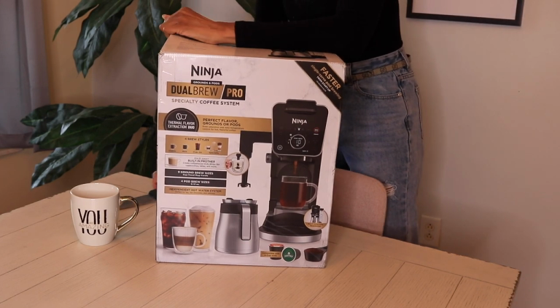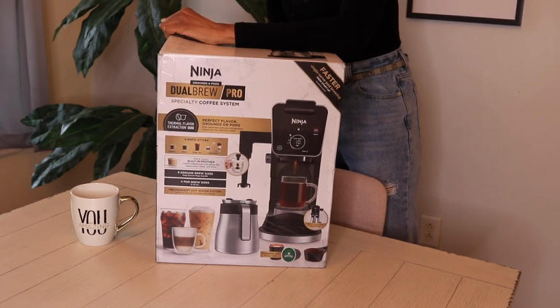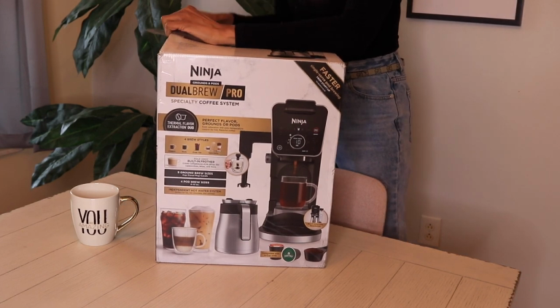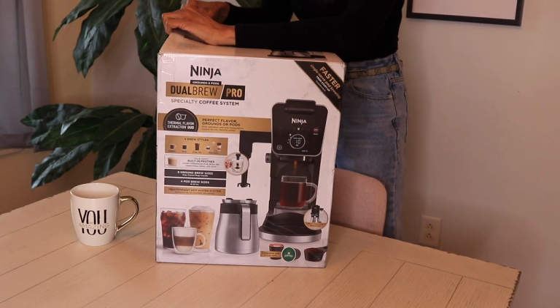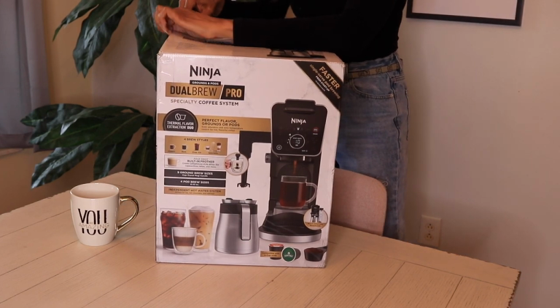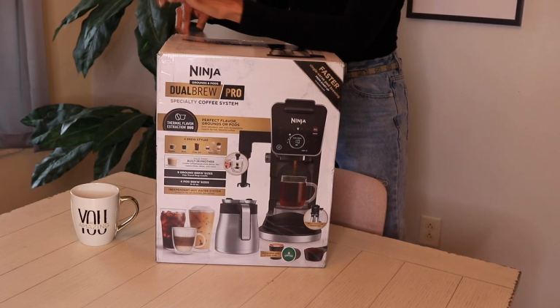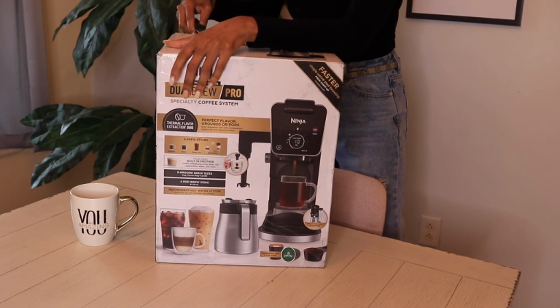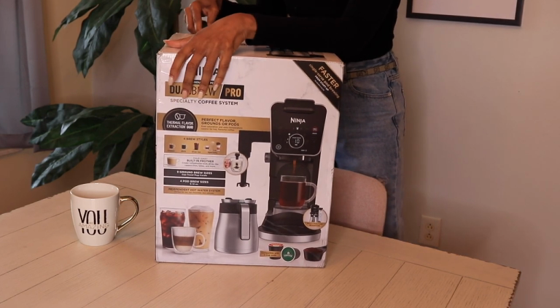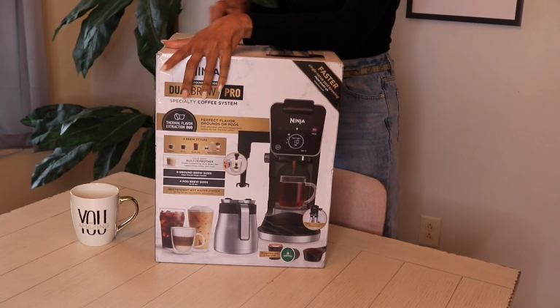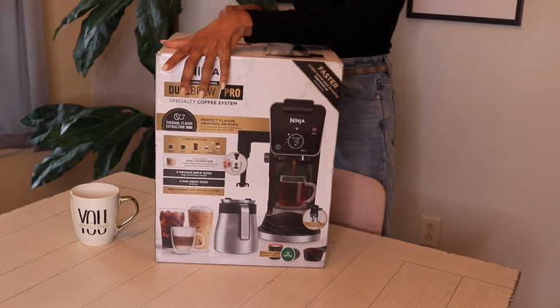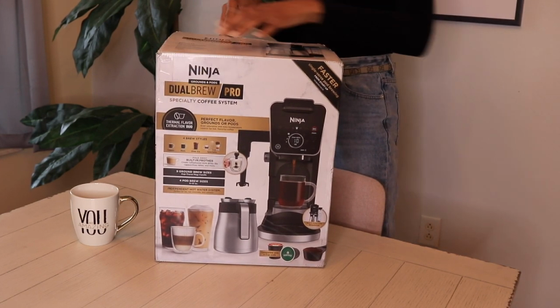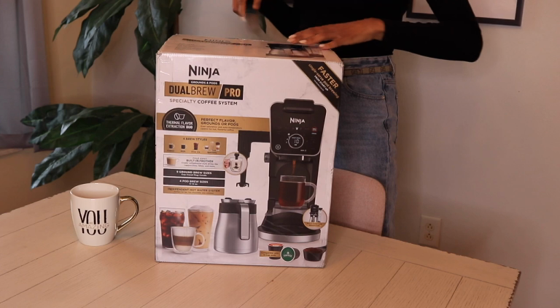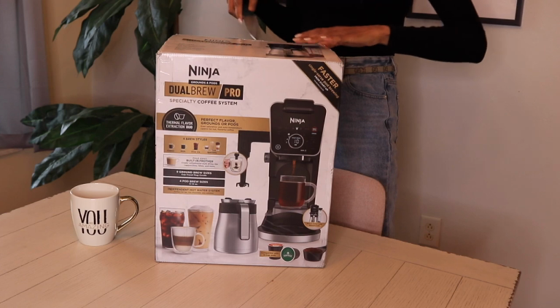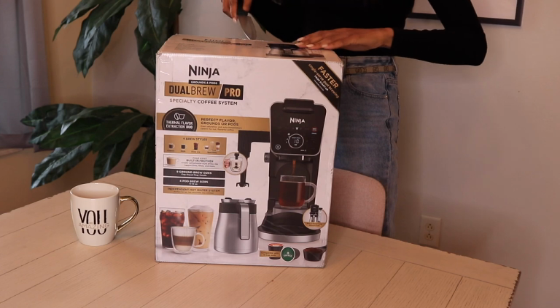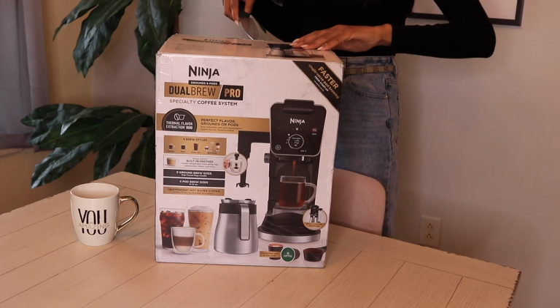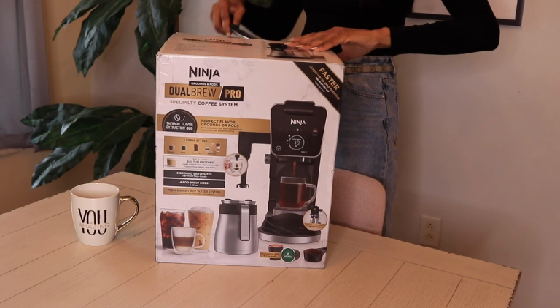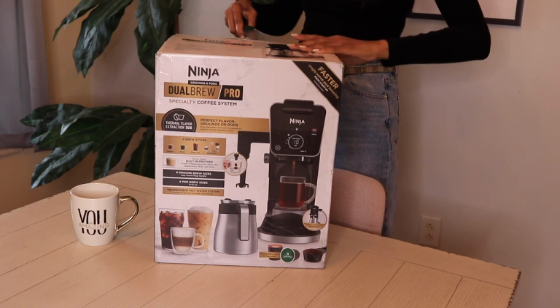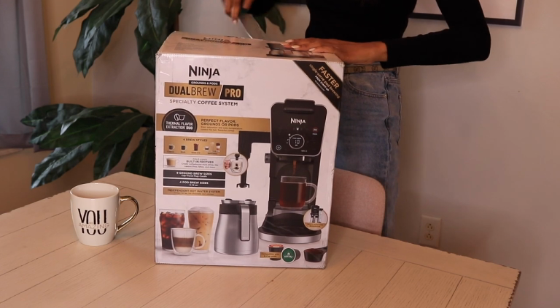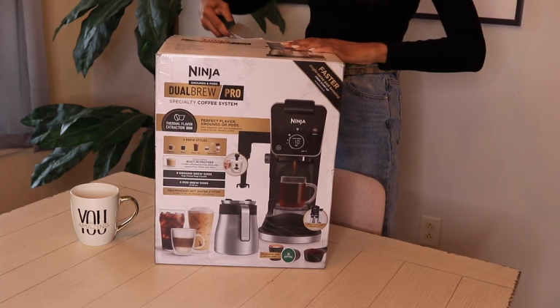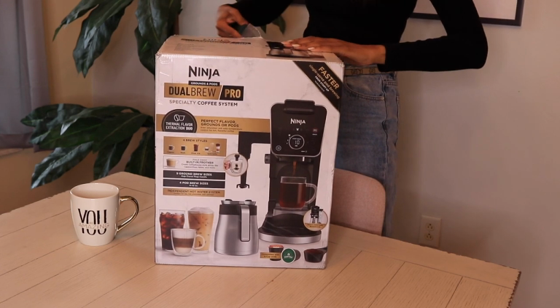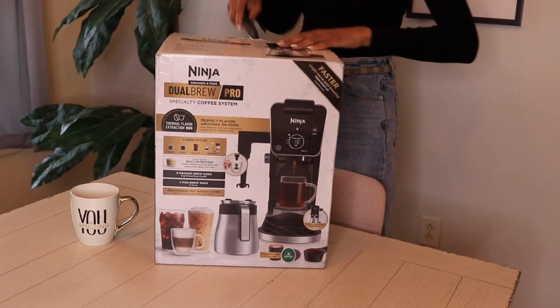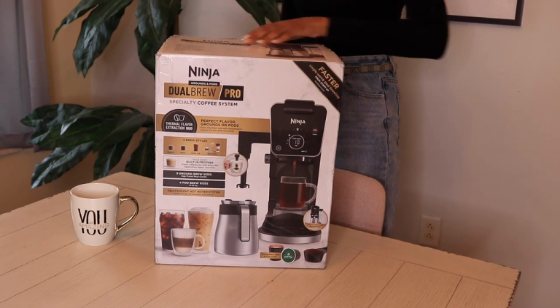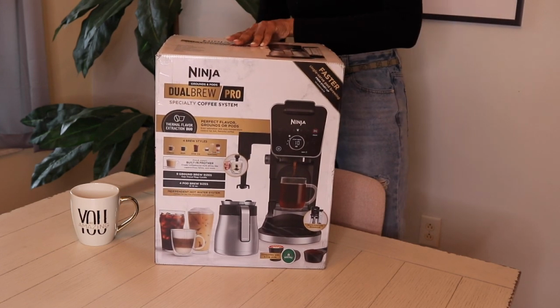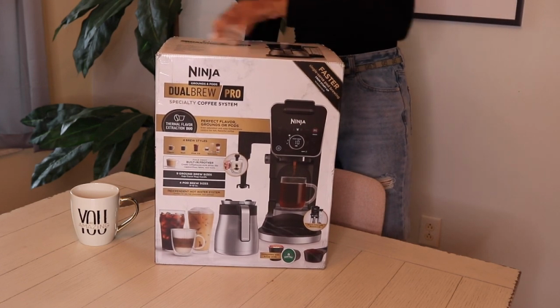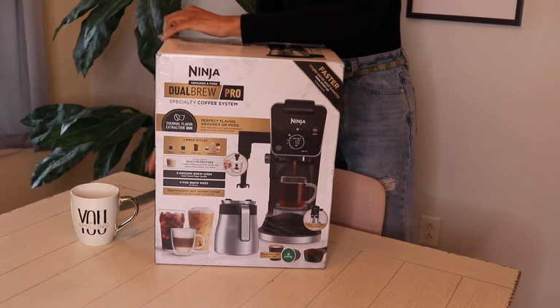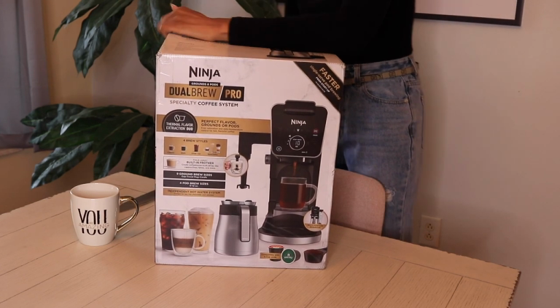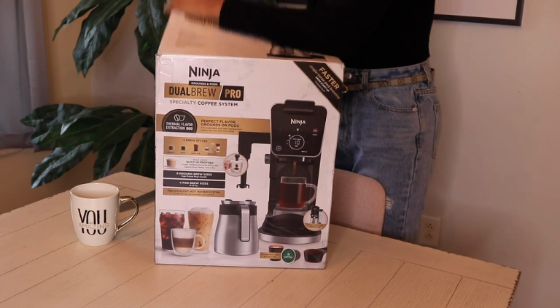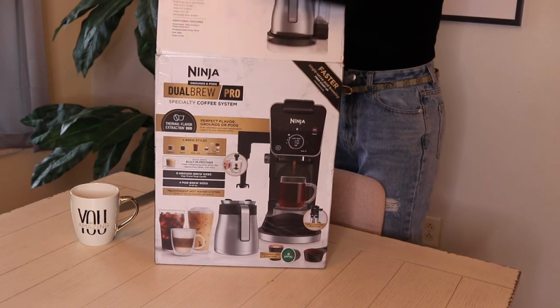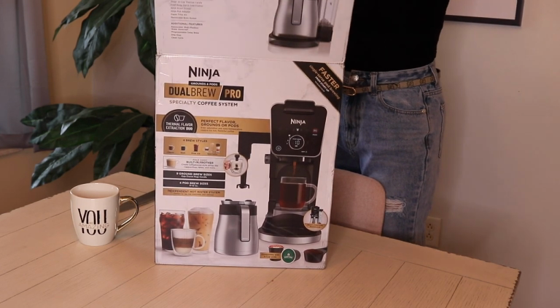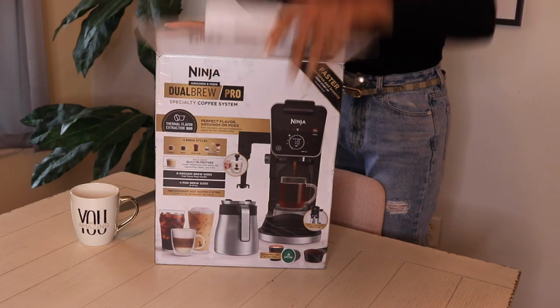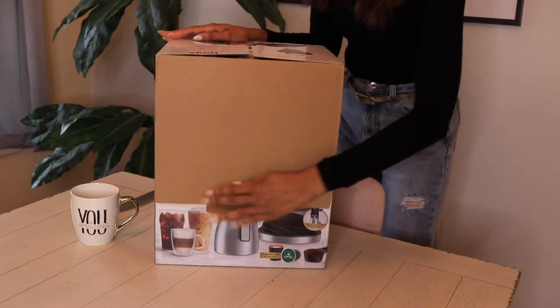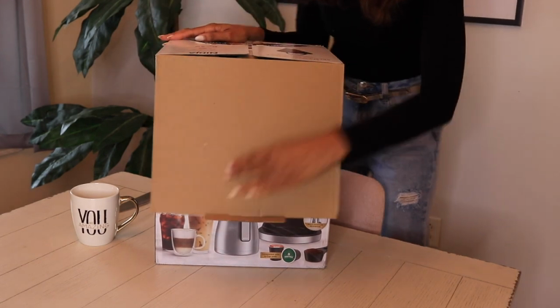I tried to actually purchase this from Target, but they were sold out, so I ended up getting it through Fist.